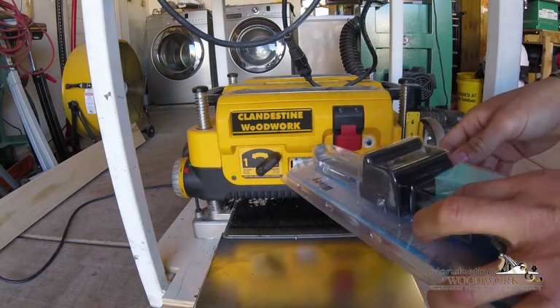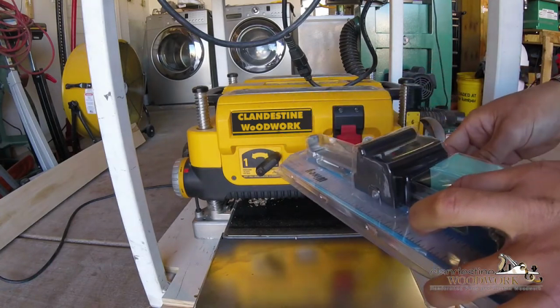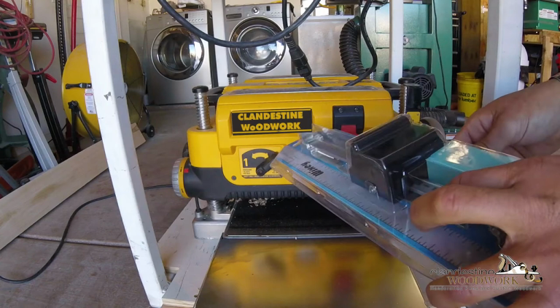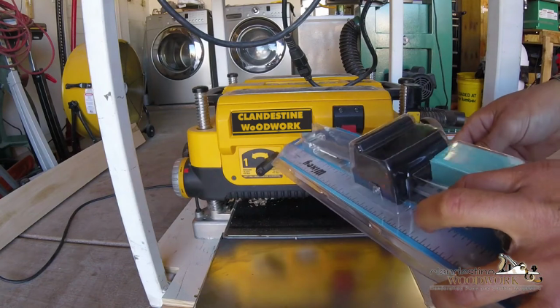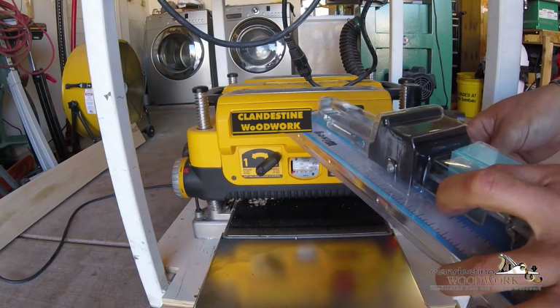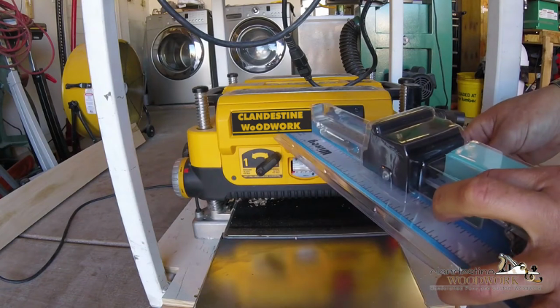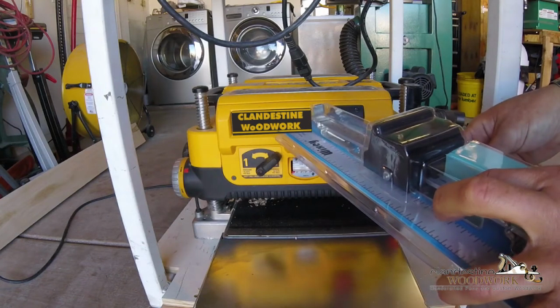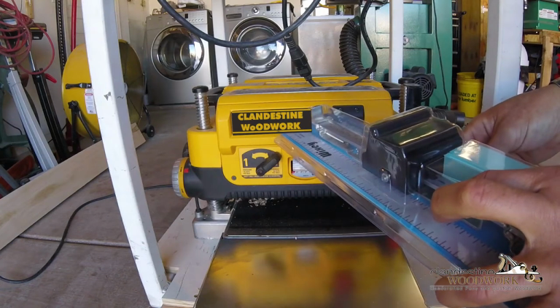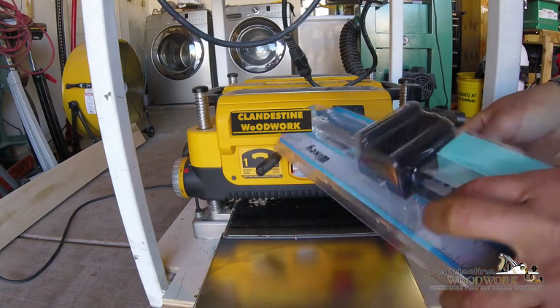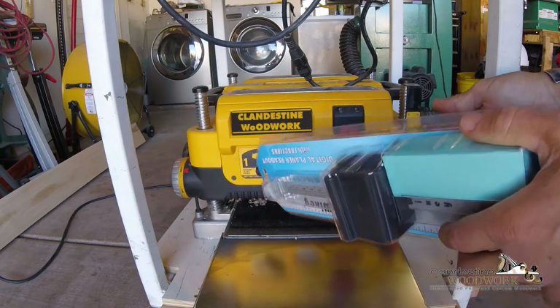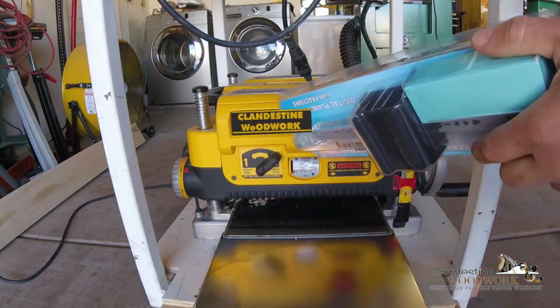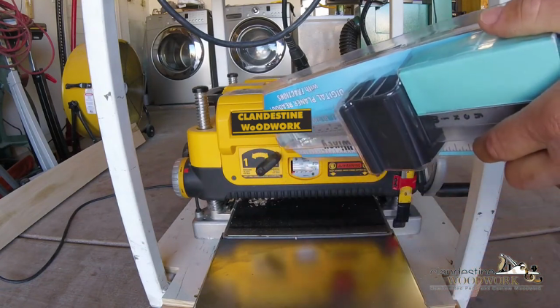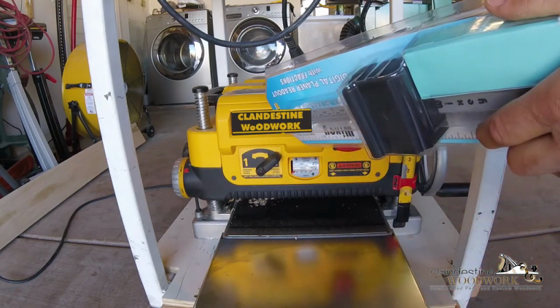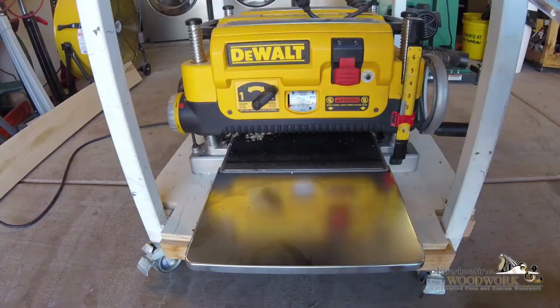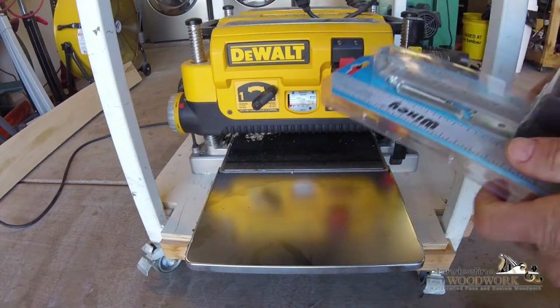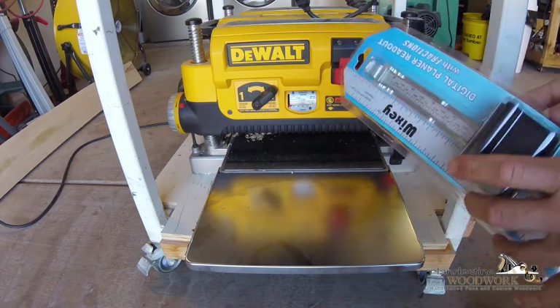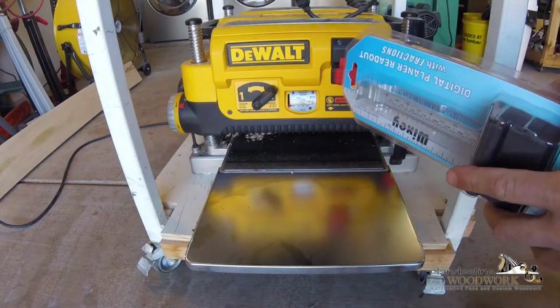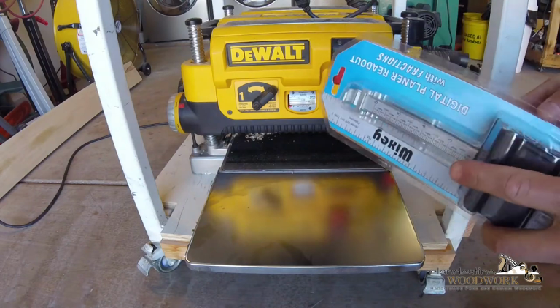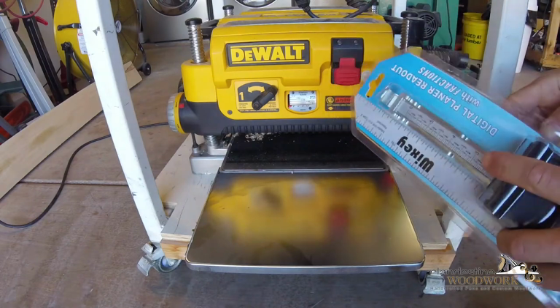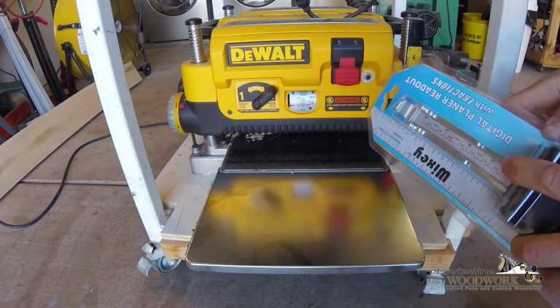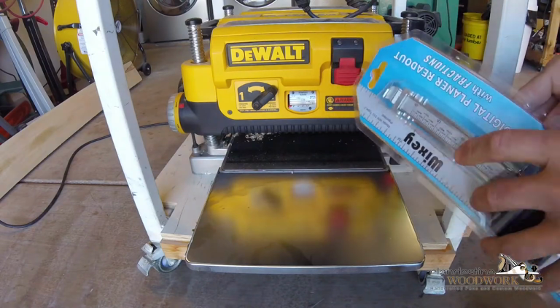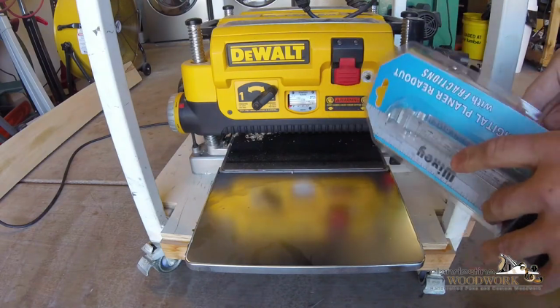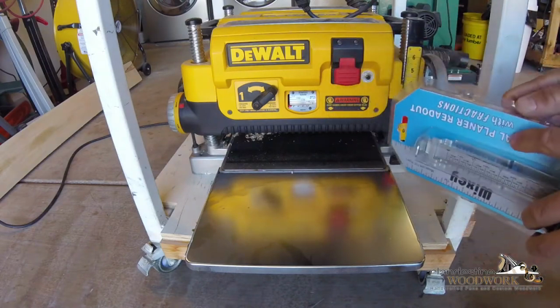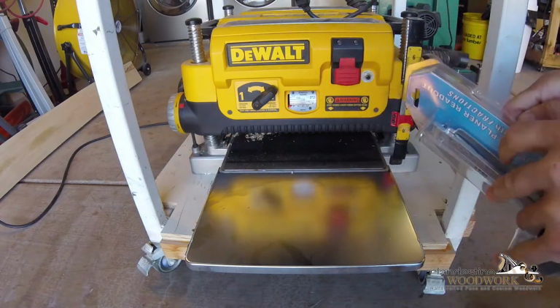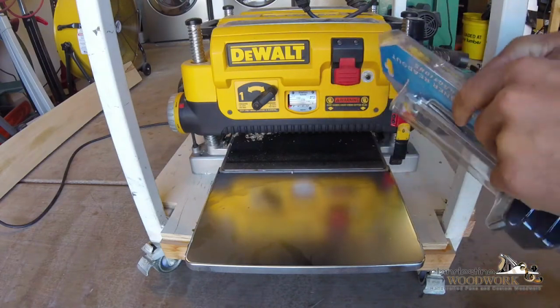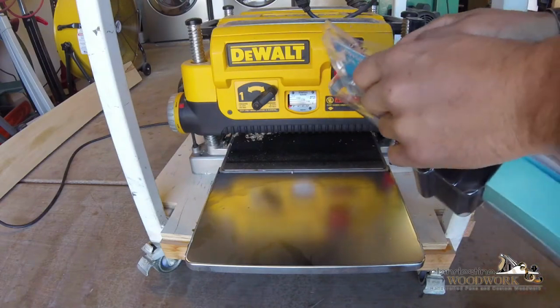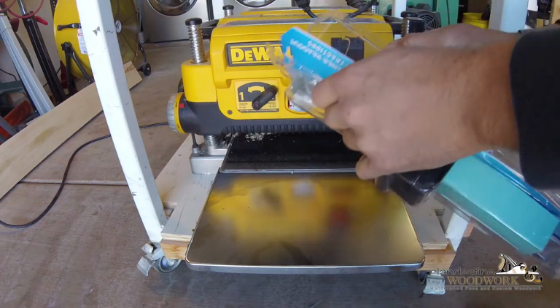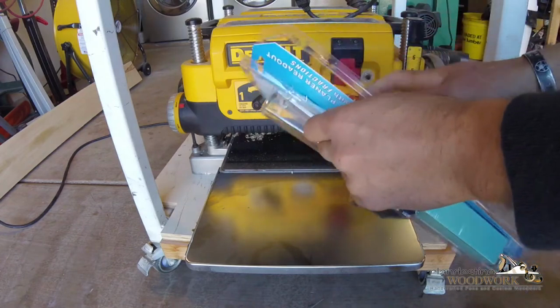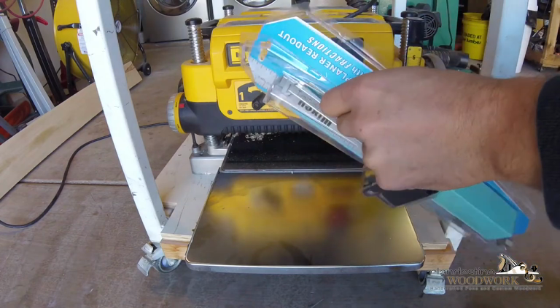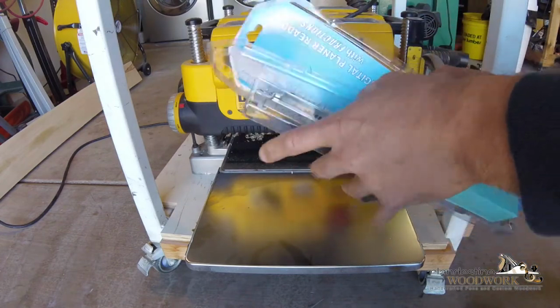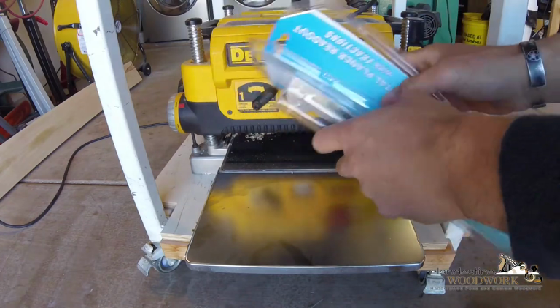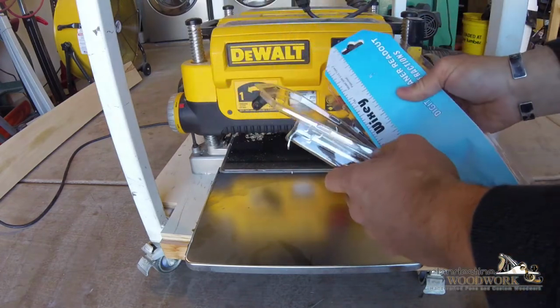I'm going to go ahead and throw this on here real quick, hopefully without a hitch. Let's go ahead and open it up and see what we got inside - the scale and hopefully some instructions.